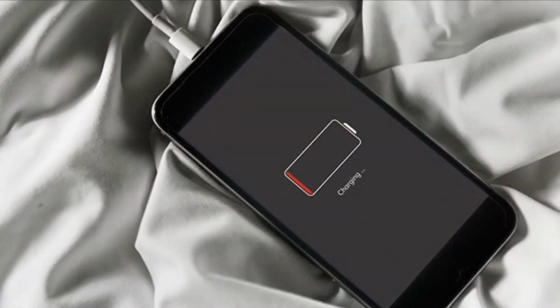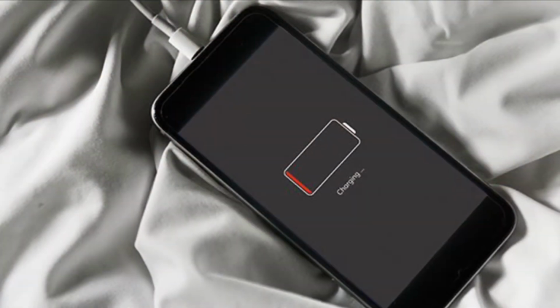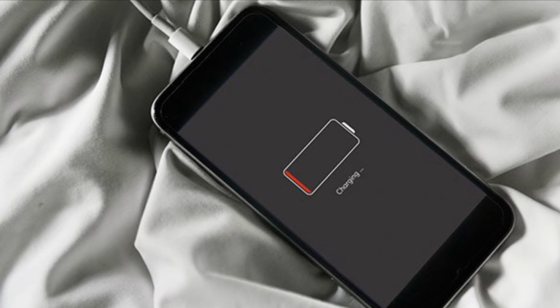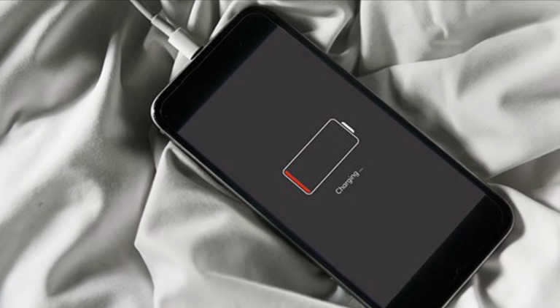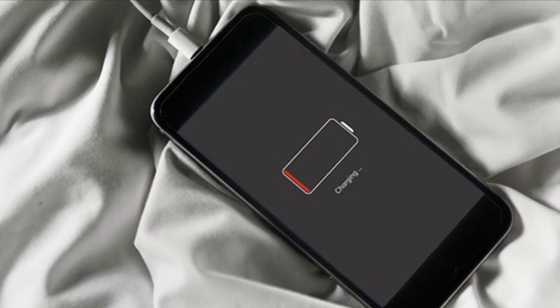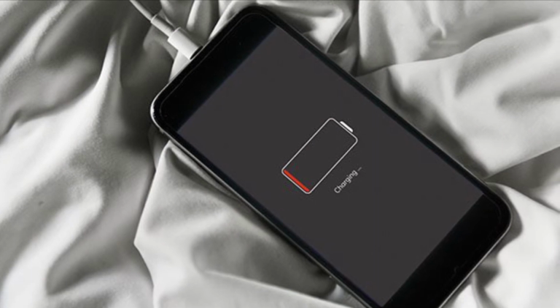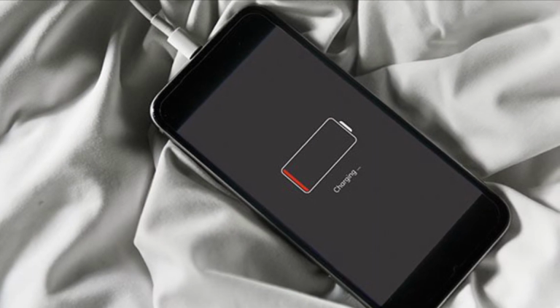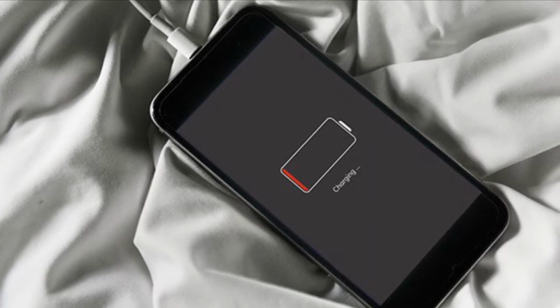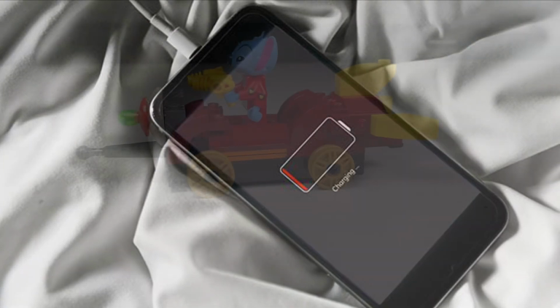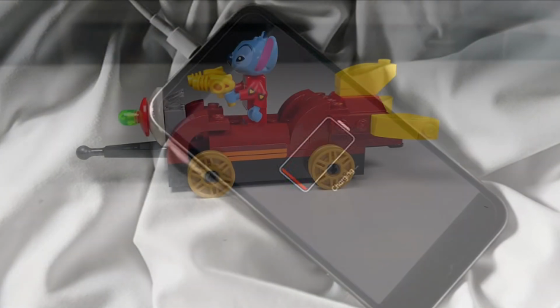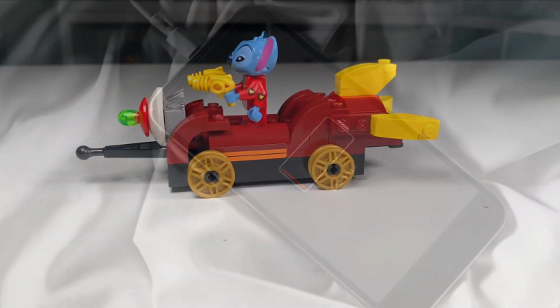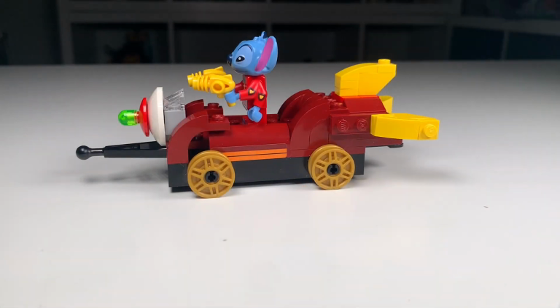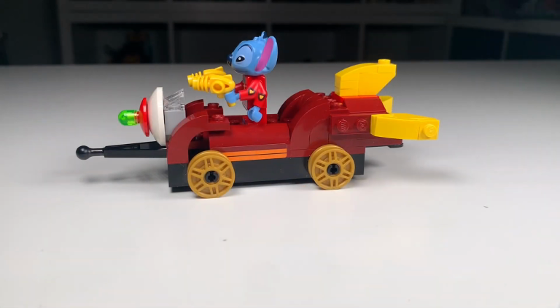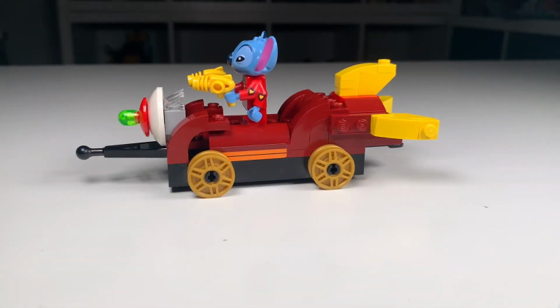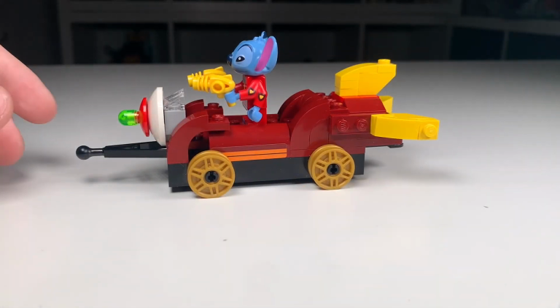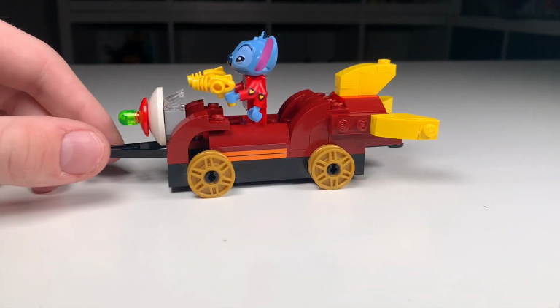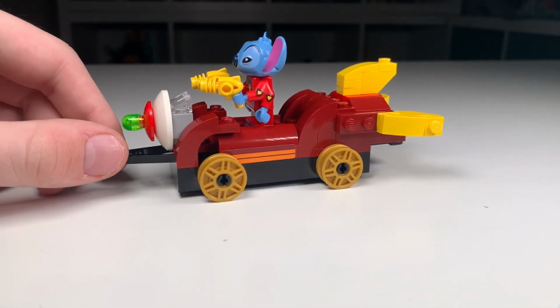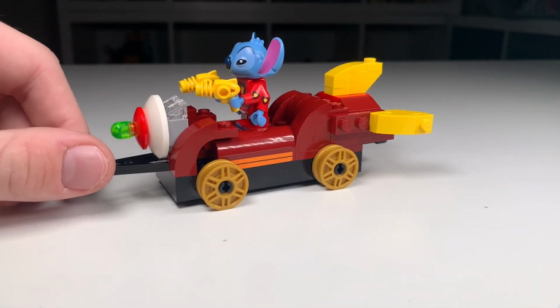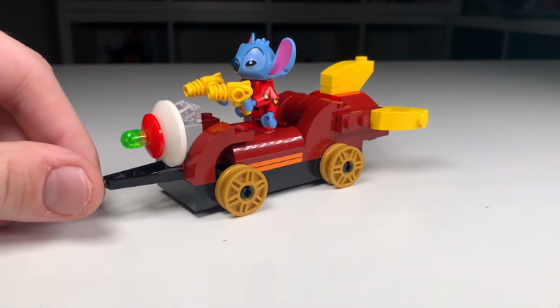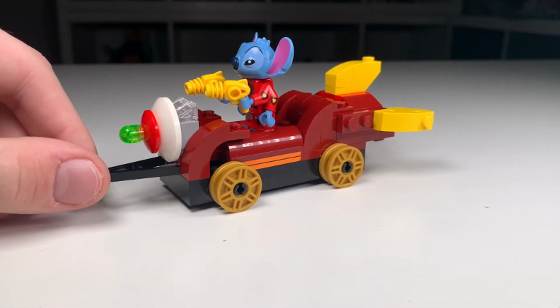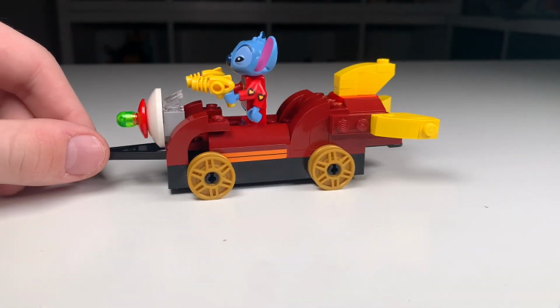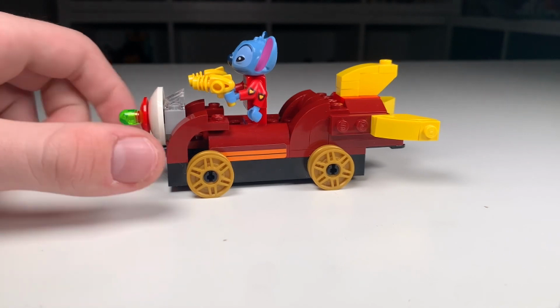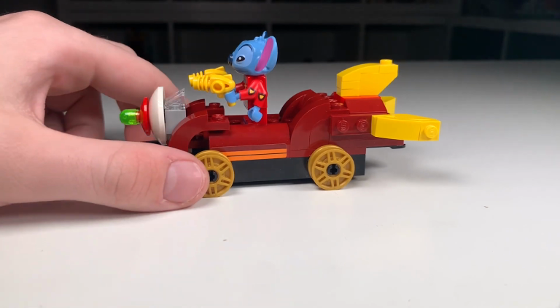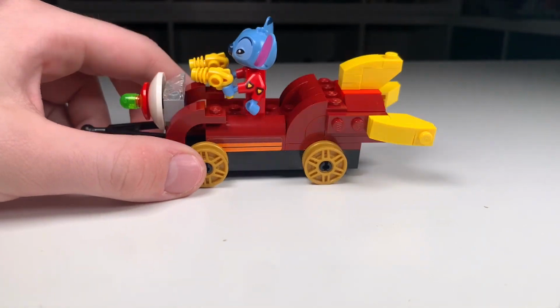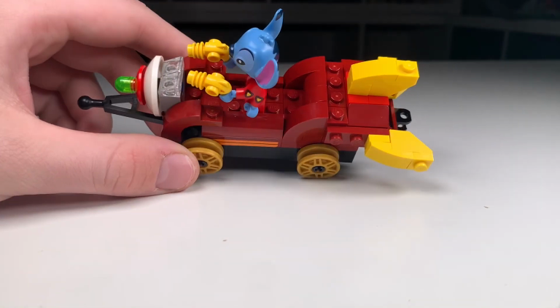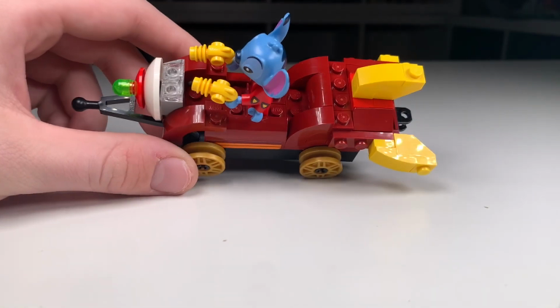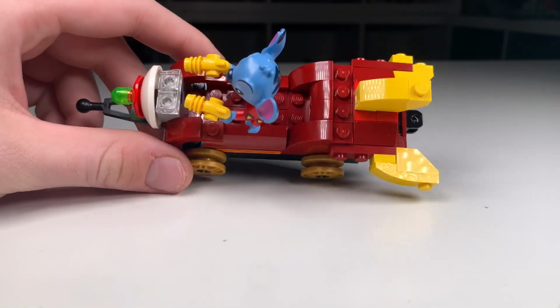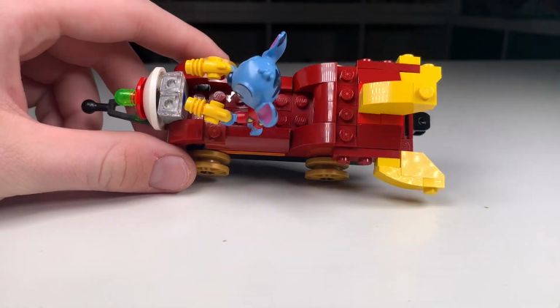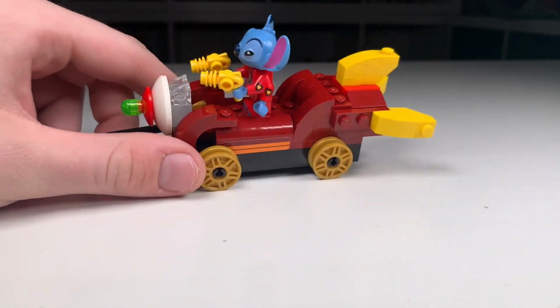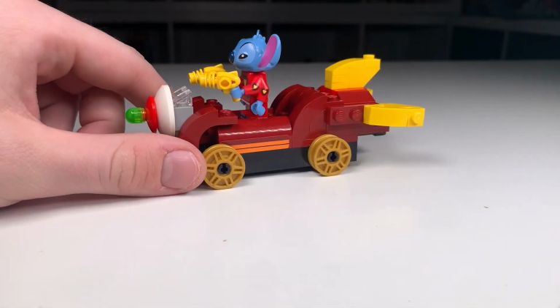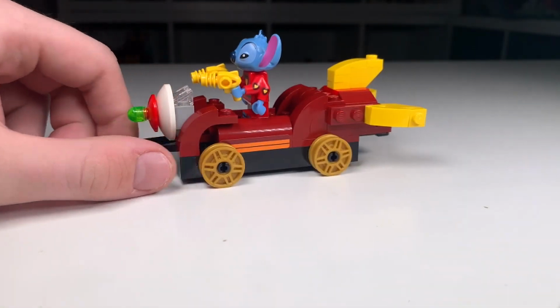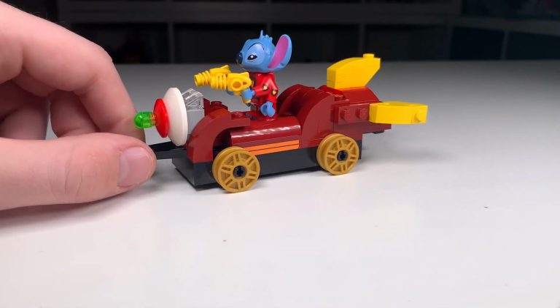Sadly, my phone died, so that timelapse went a little short. But now that it is back alive, I can show you guys the finished model.